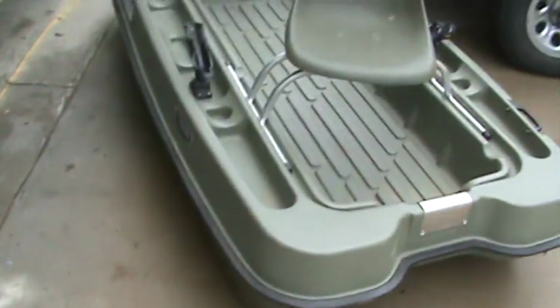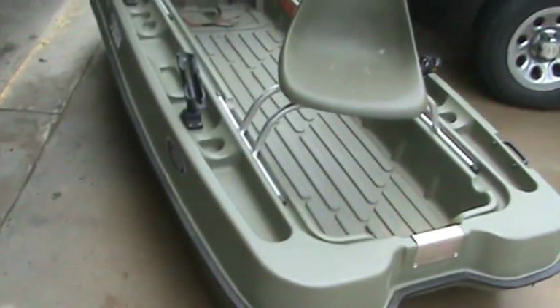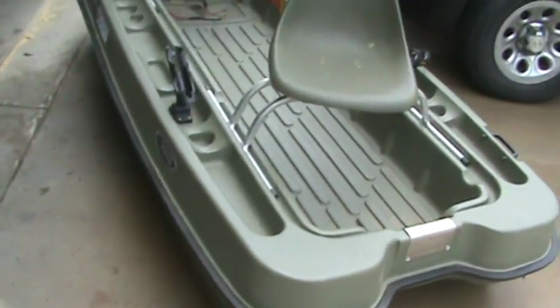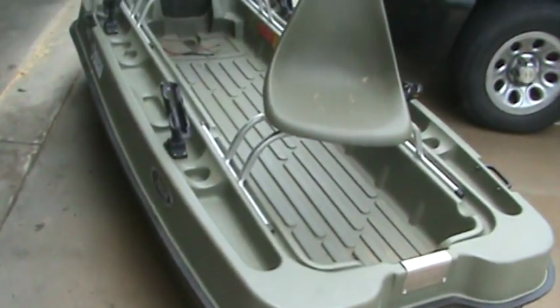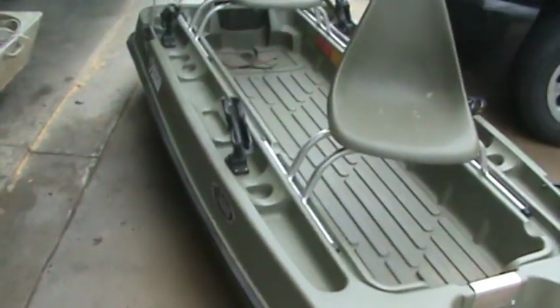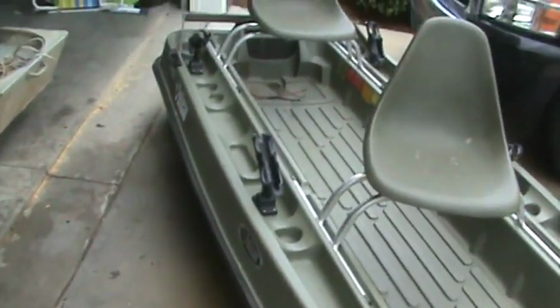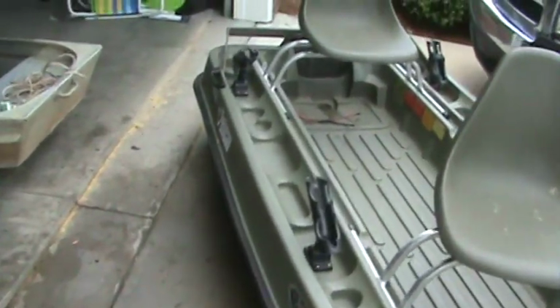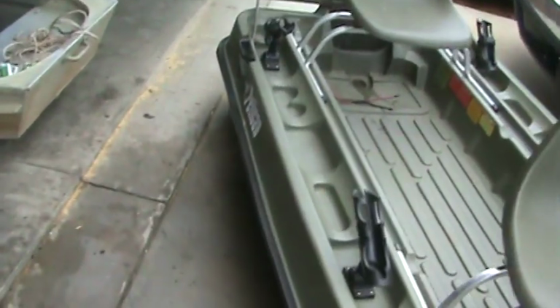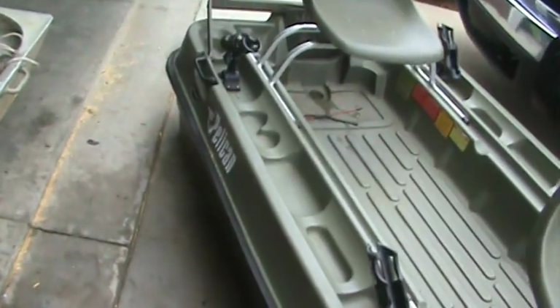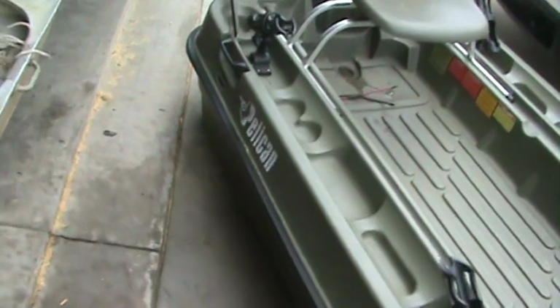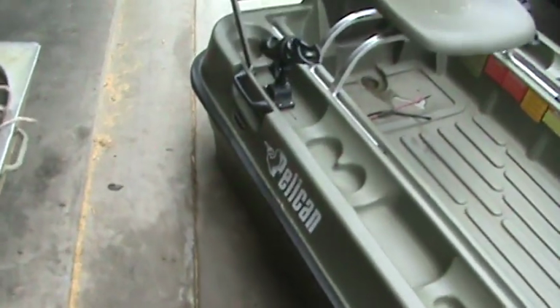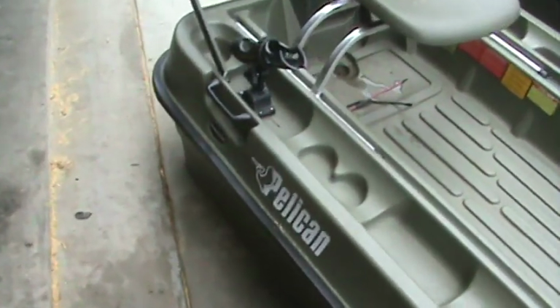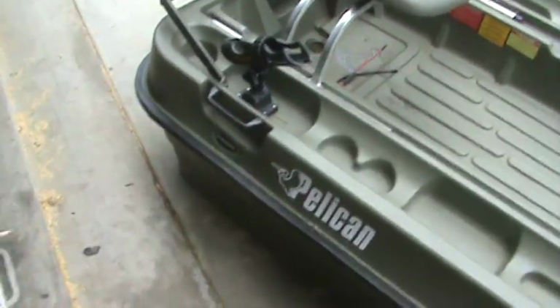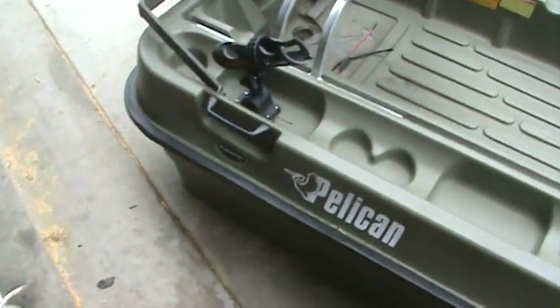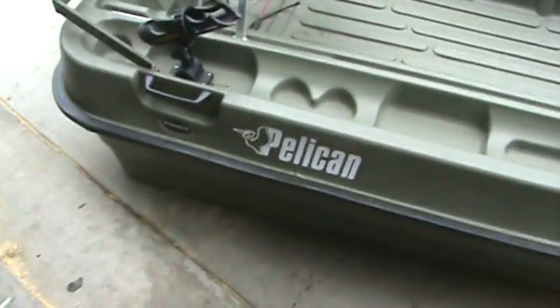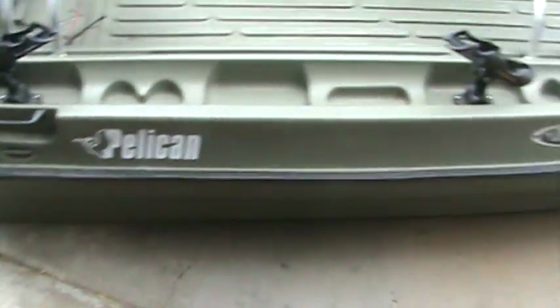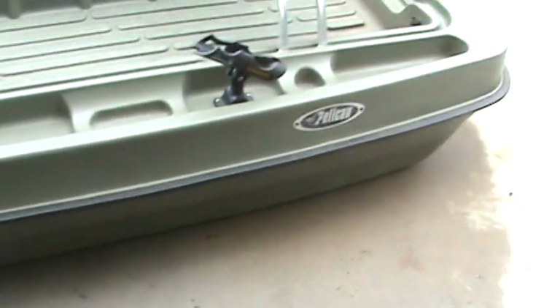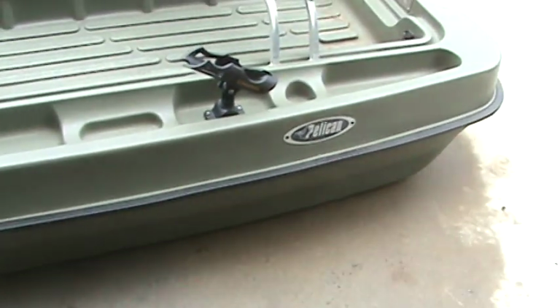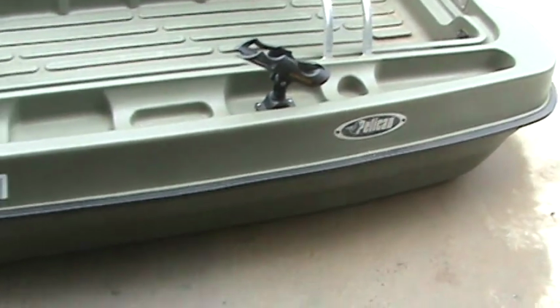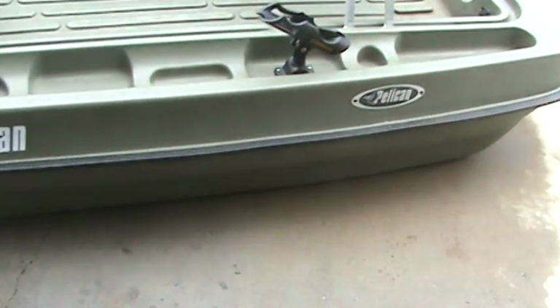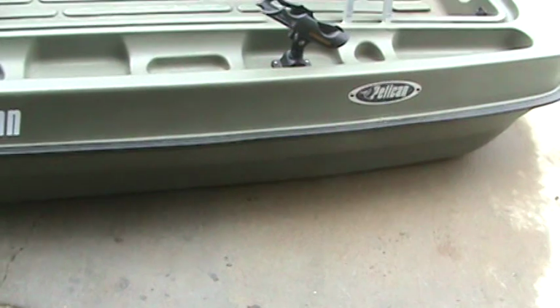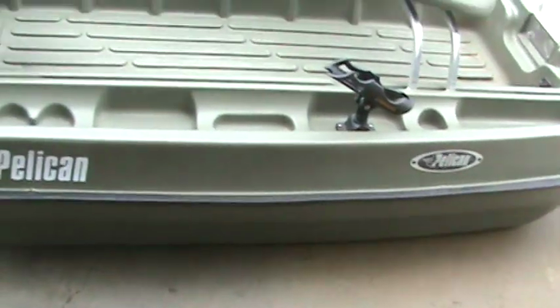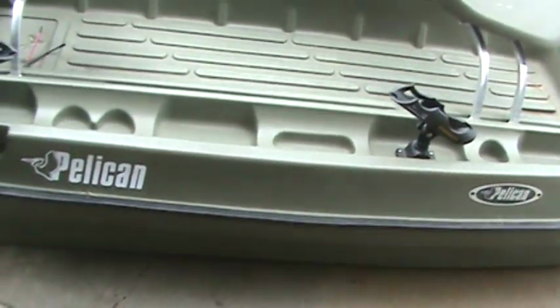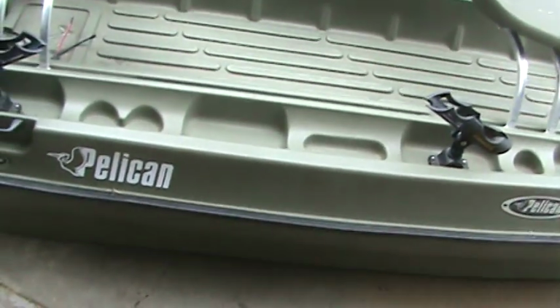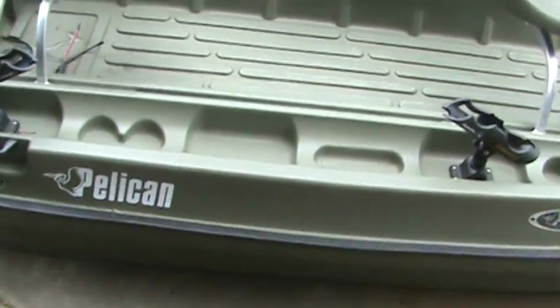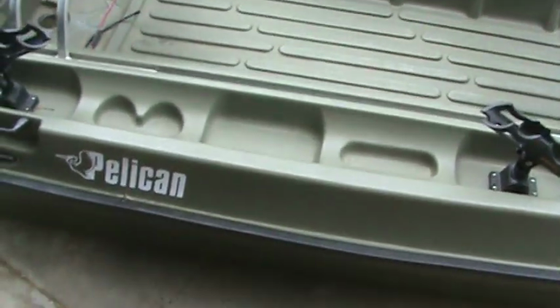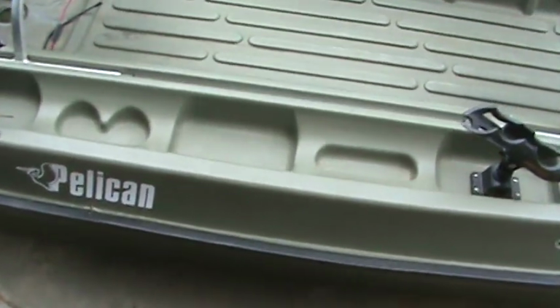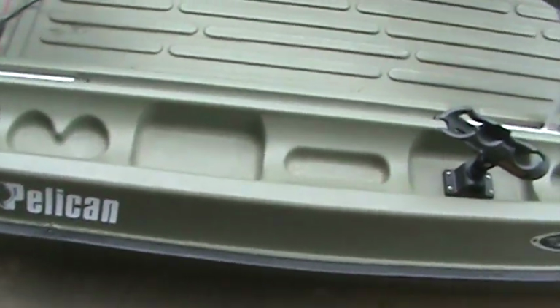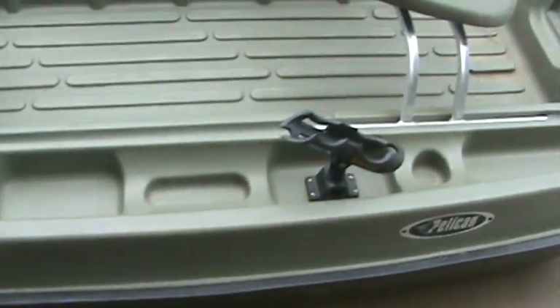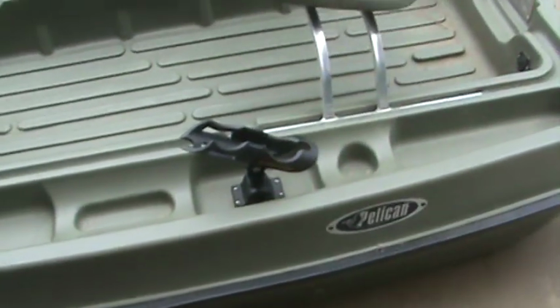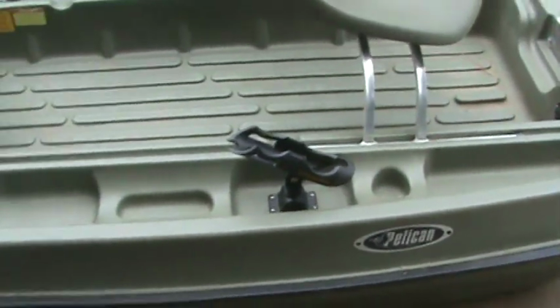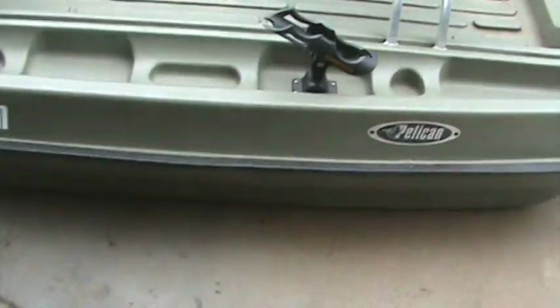Hey folks, got a brand new — had it for about two months now — Pelican Bass Raider. It is the 8E. Let me tell you about a few things we've got going on with it.